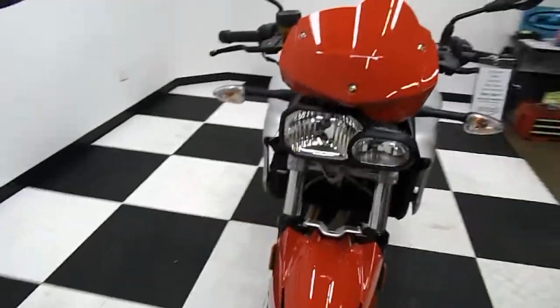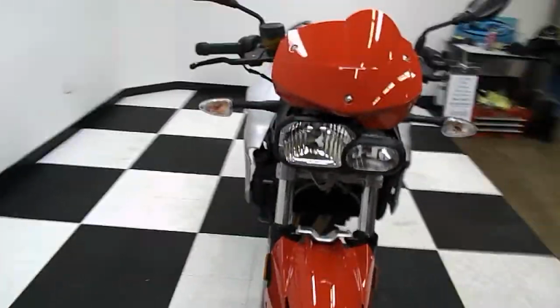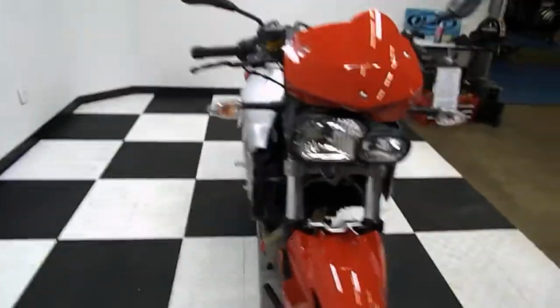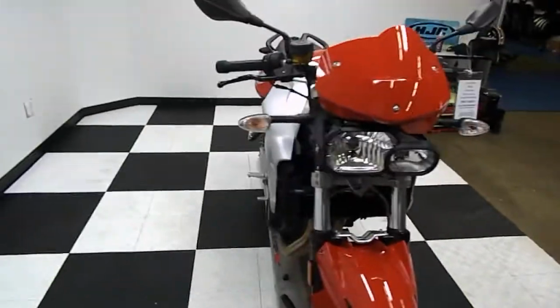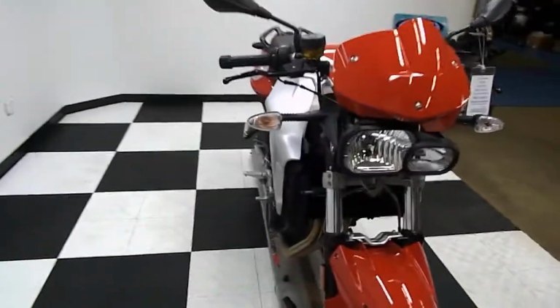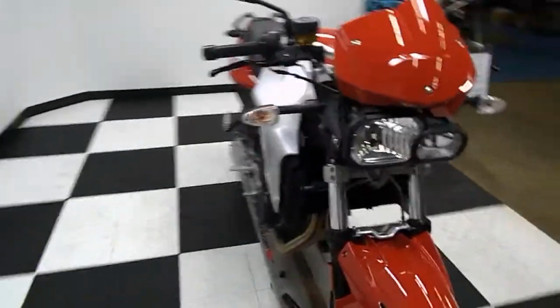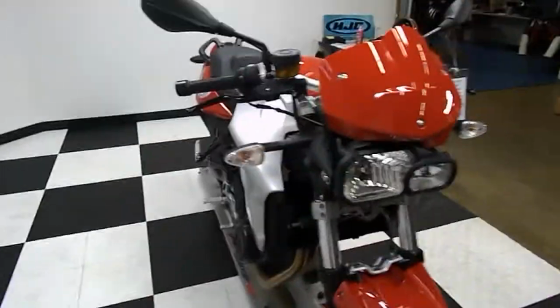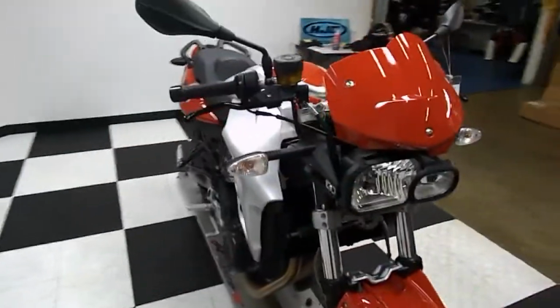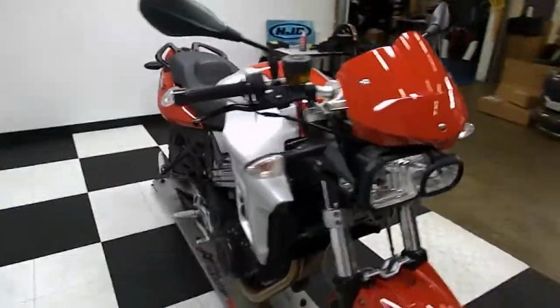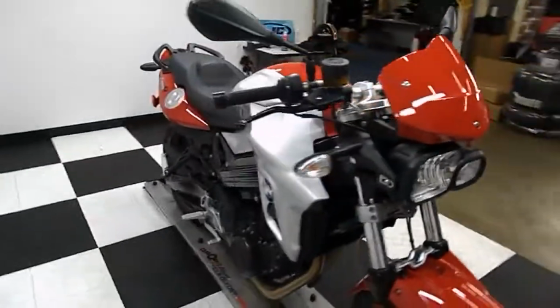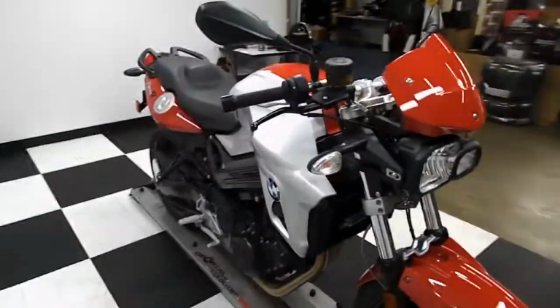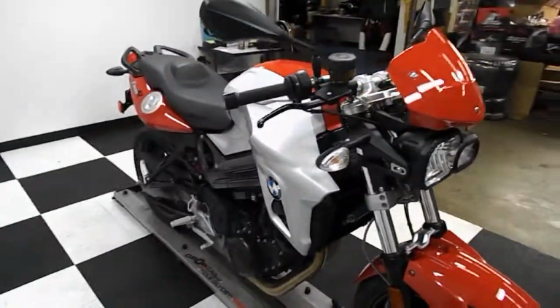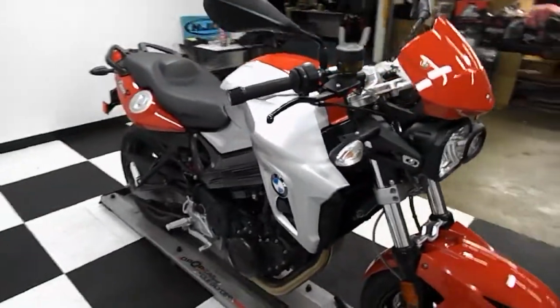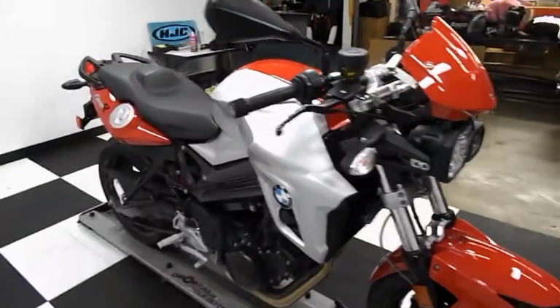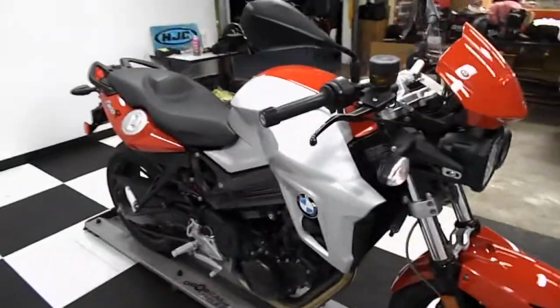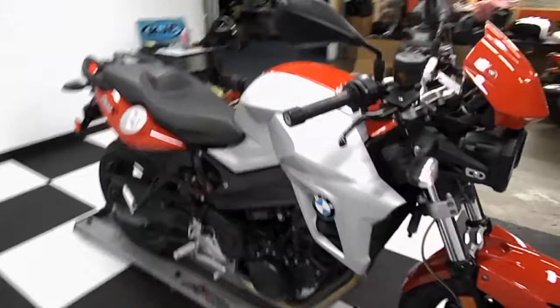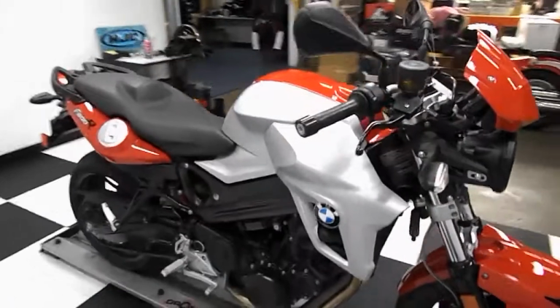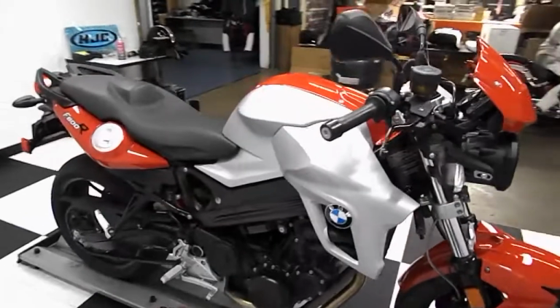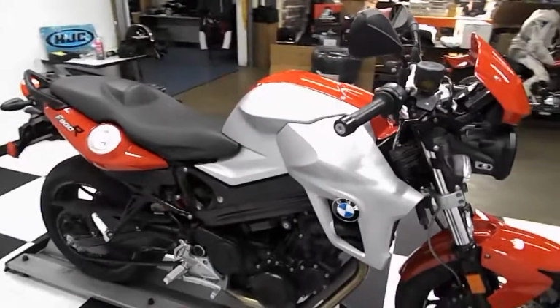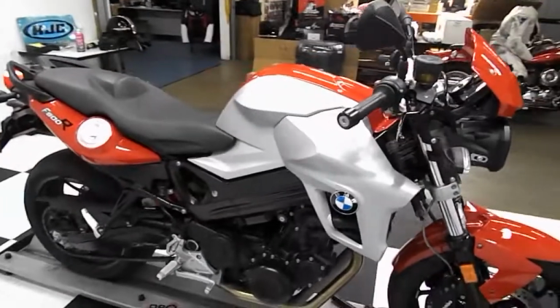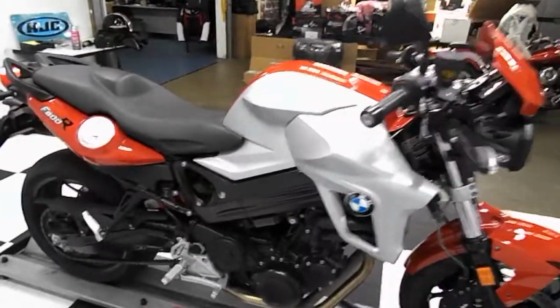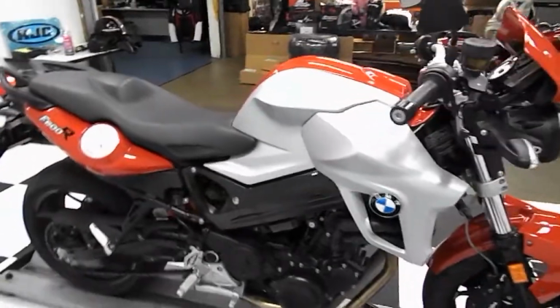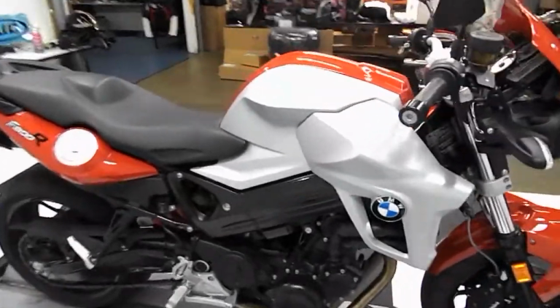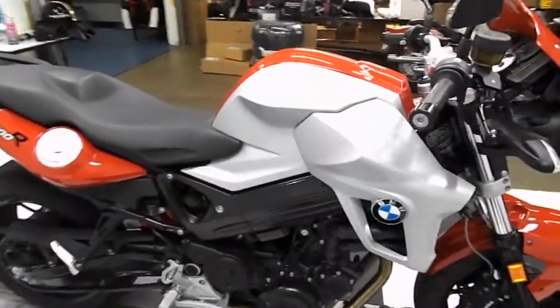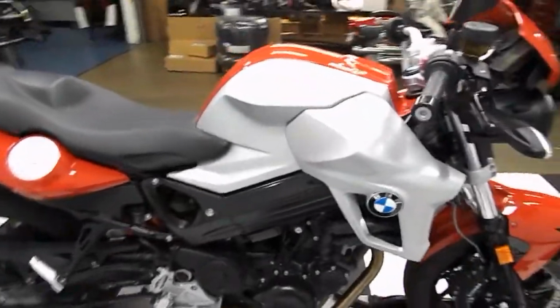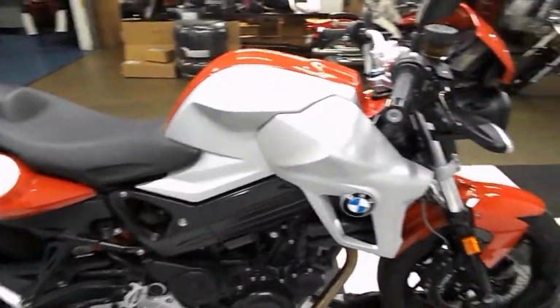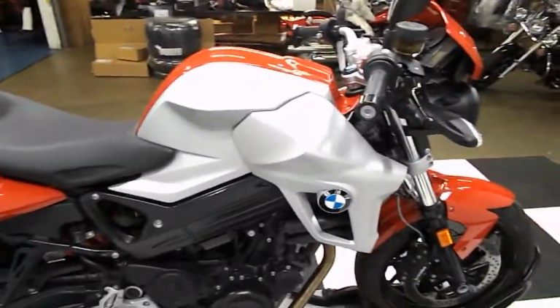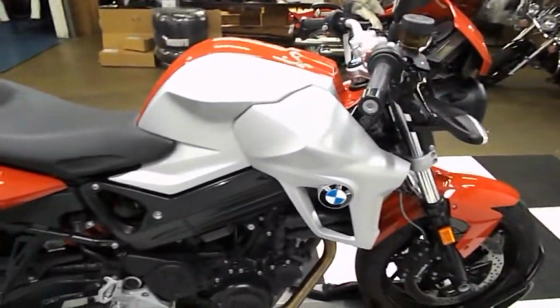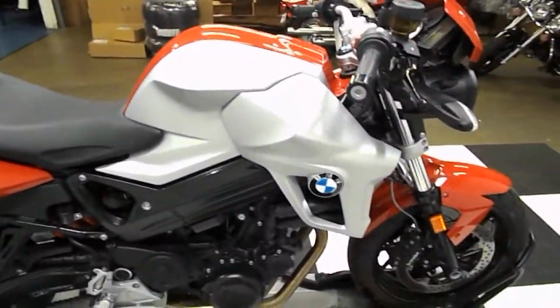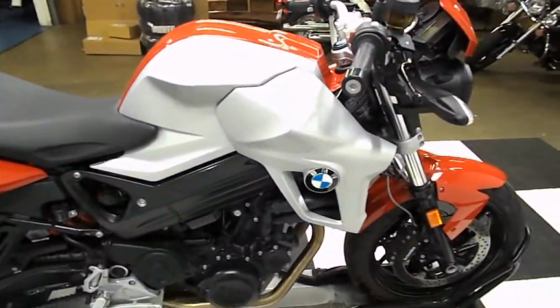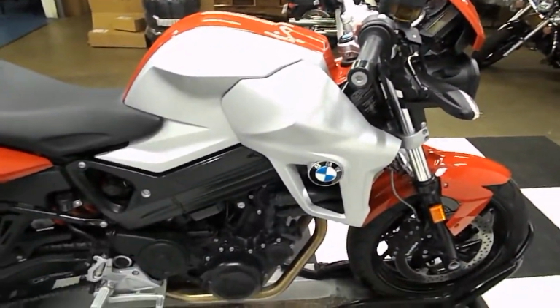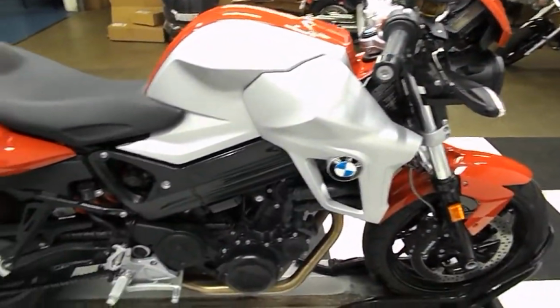It's kind of a naked street fighter, a standard look to it. It's a parallel twin, 800cc bike, fuel injected.